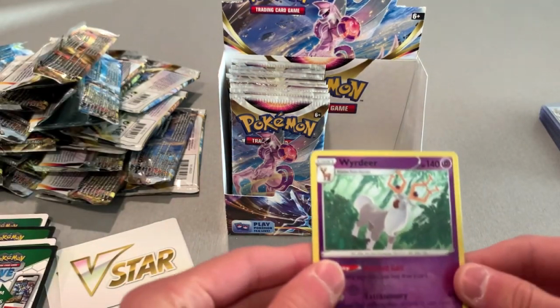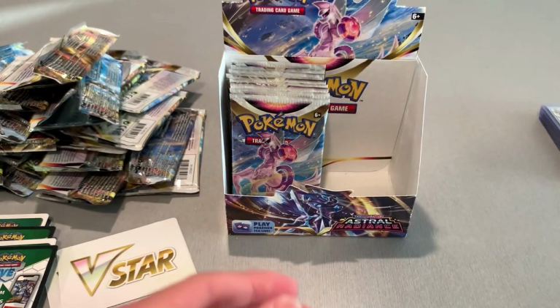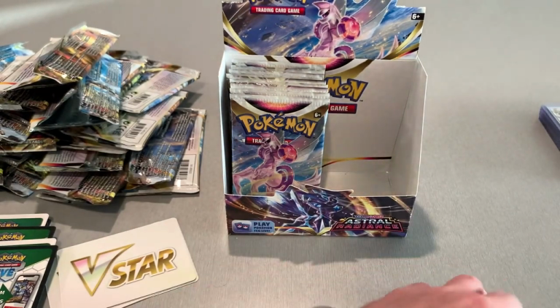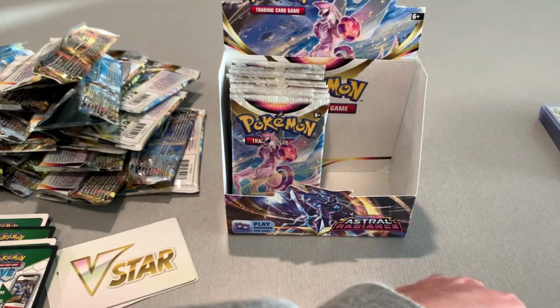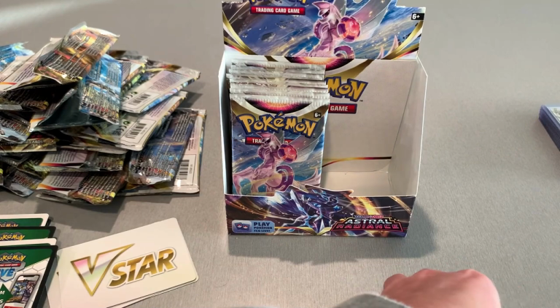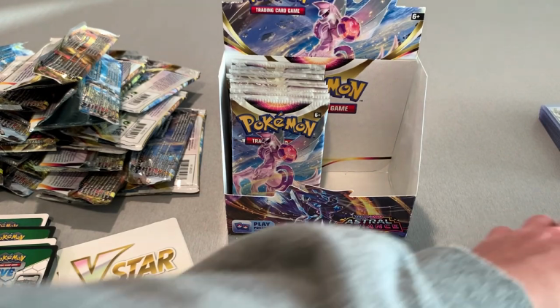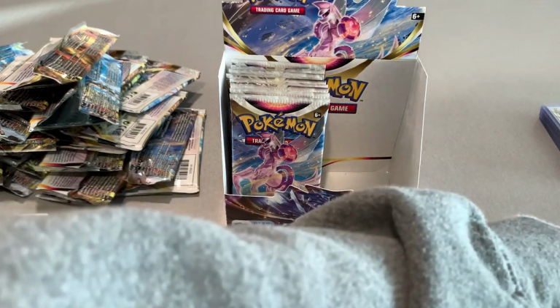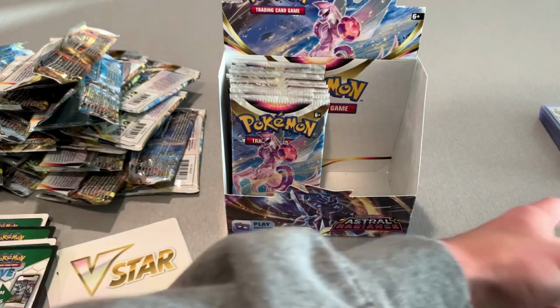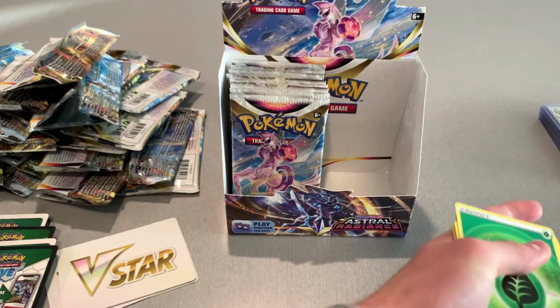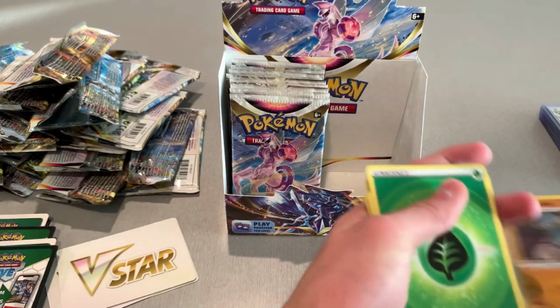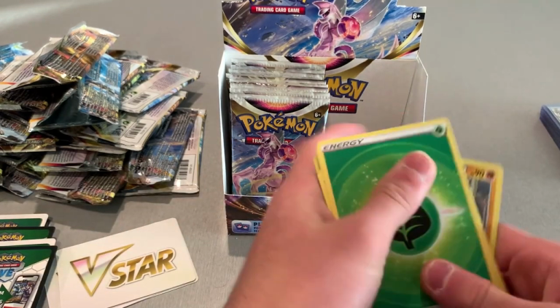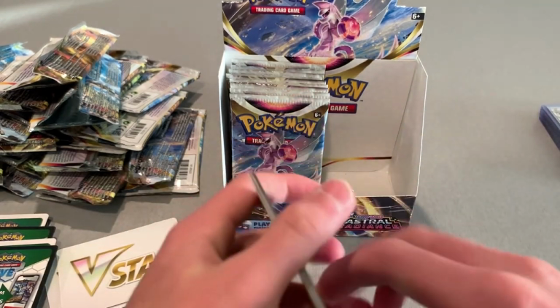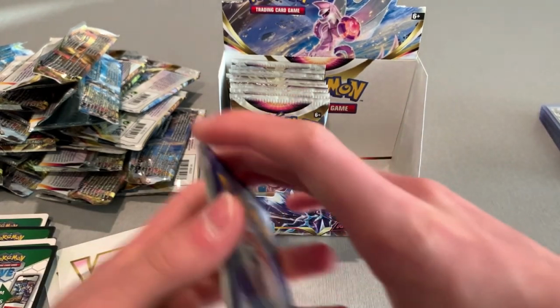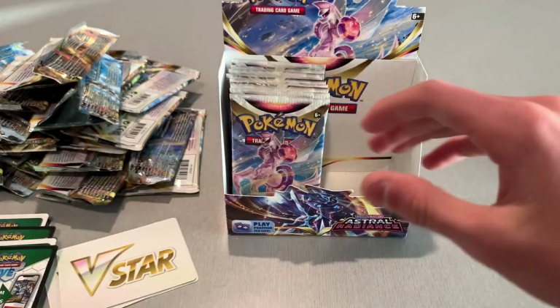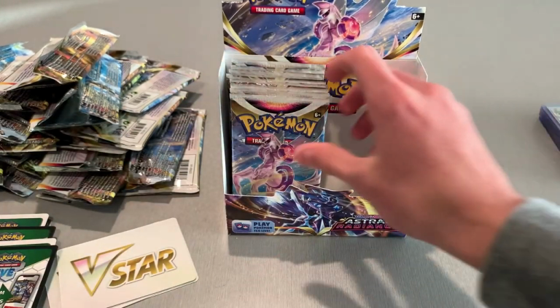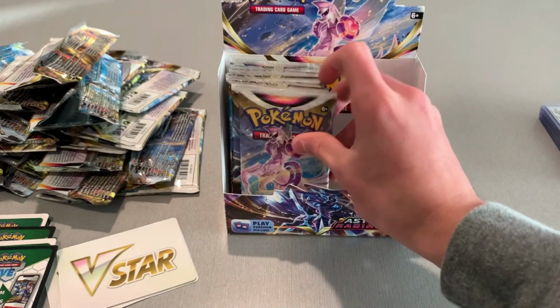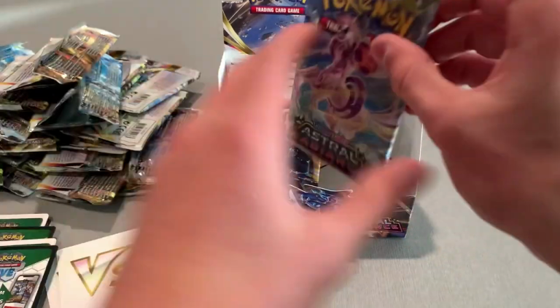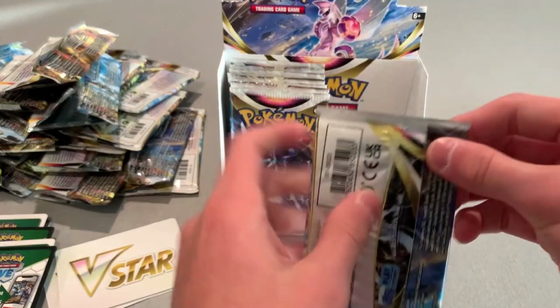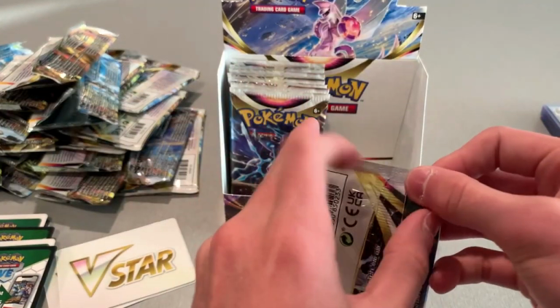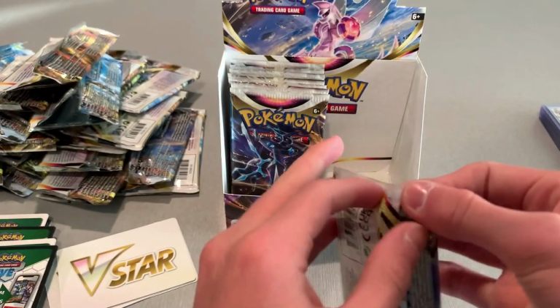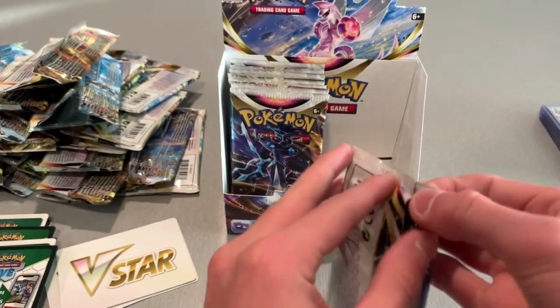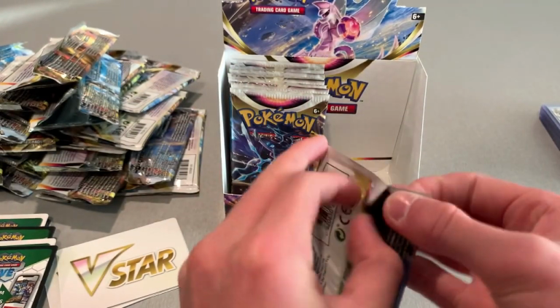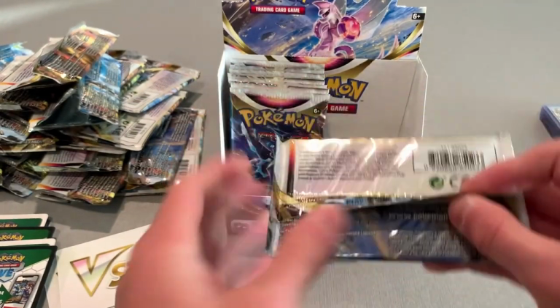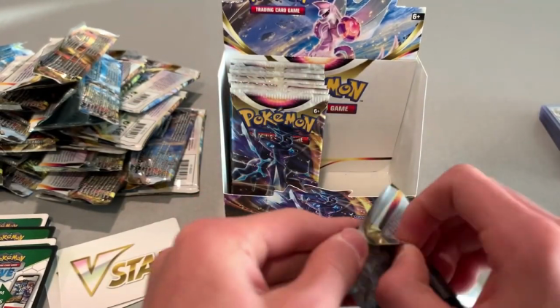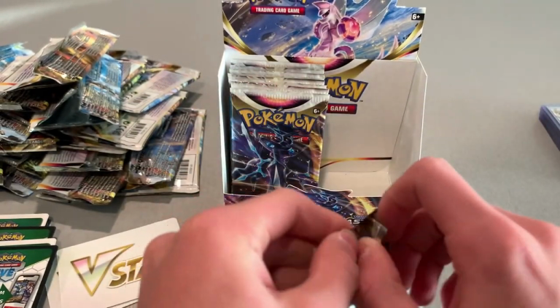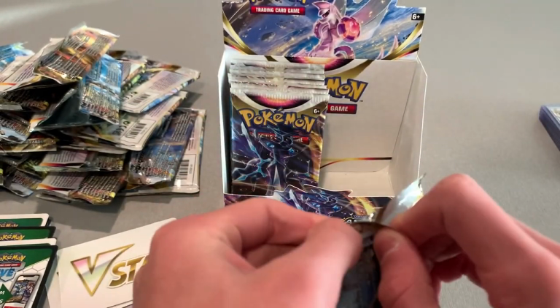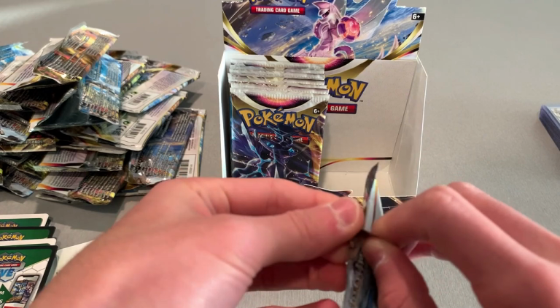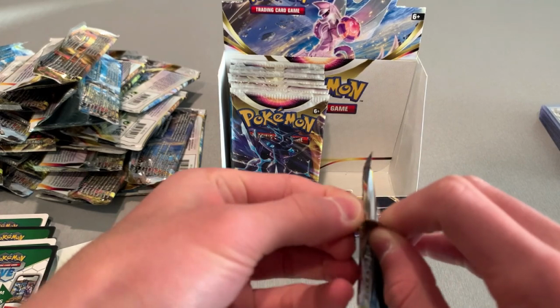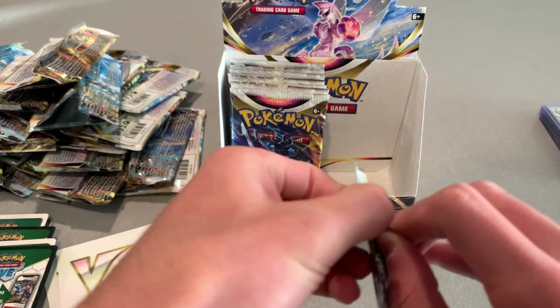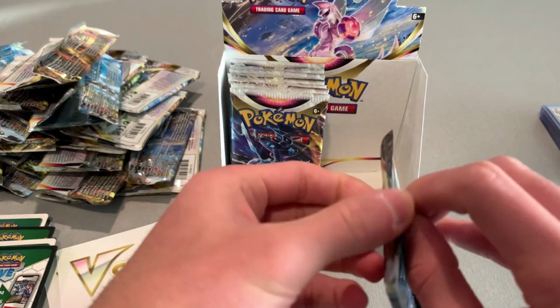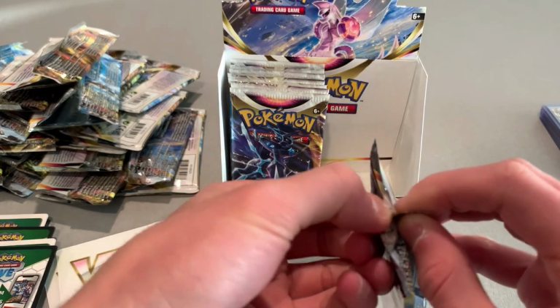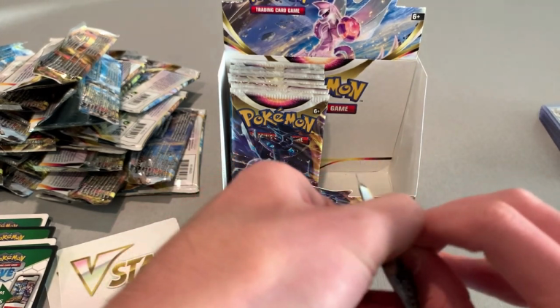Put that Kleavor on top of that Mr. Rime. We're getting about the same as we did on the other side. We still got like six to eight more packs left — just guesstimating.